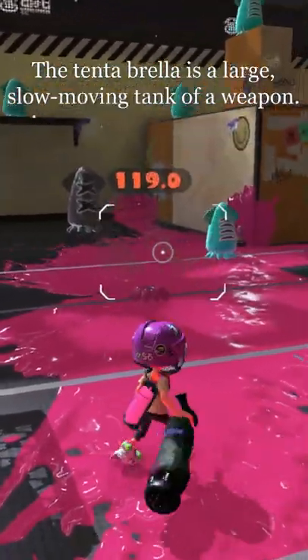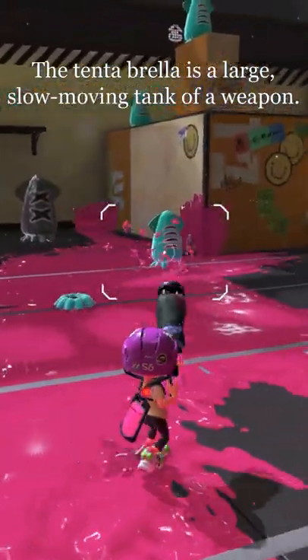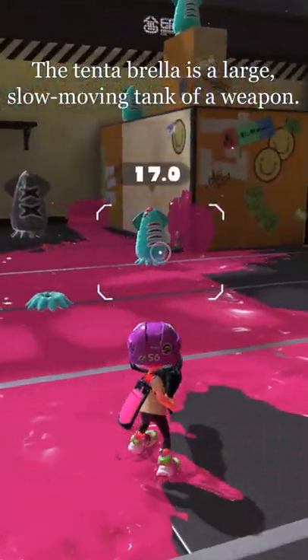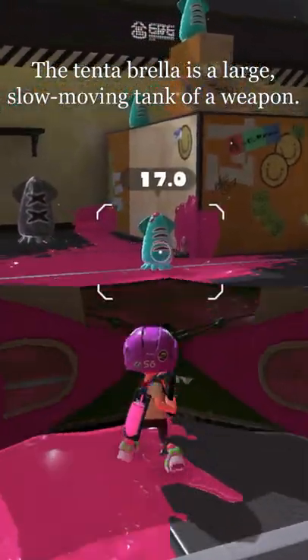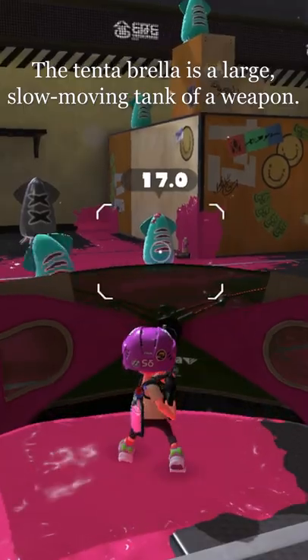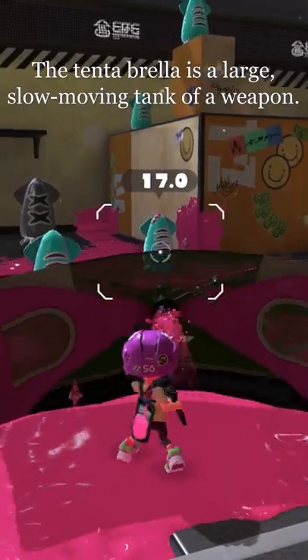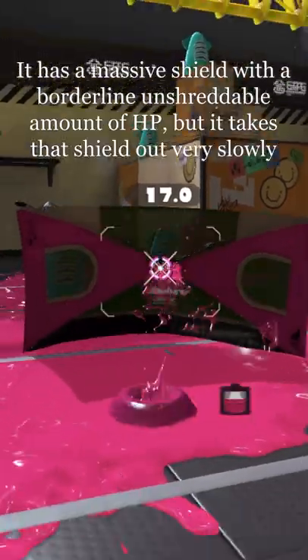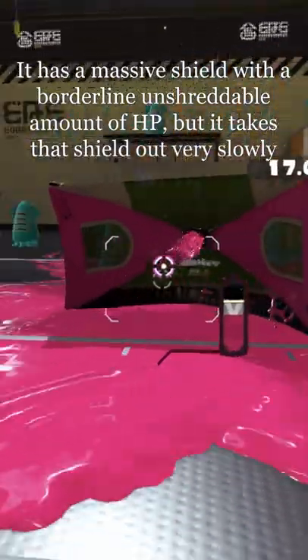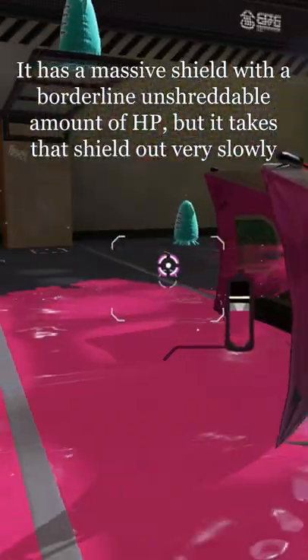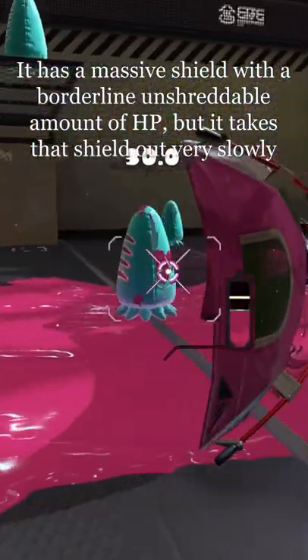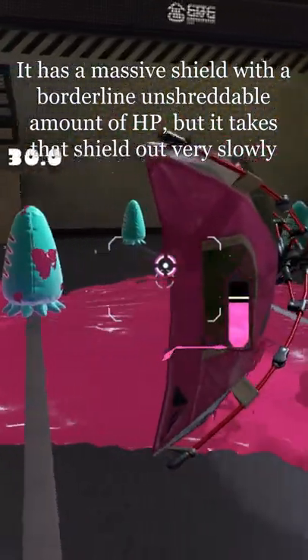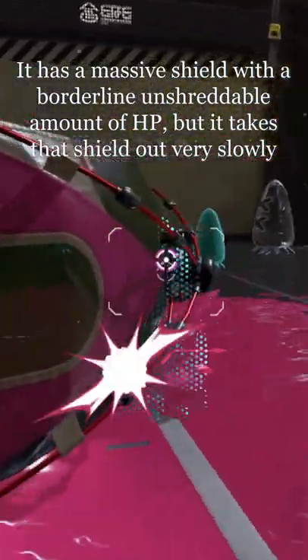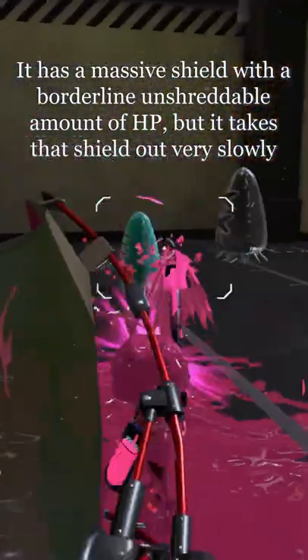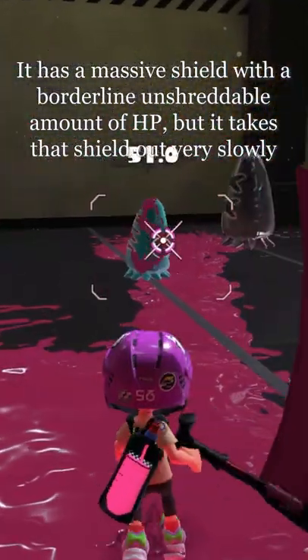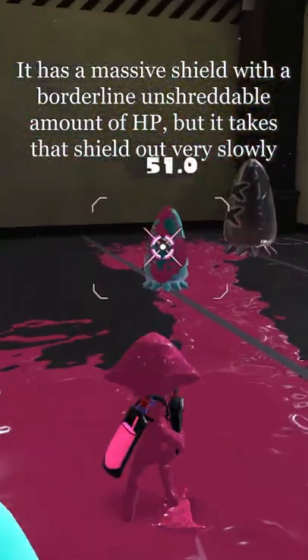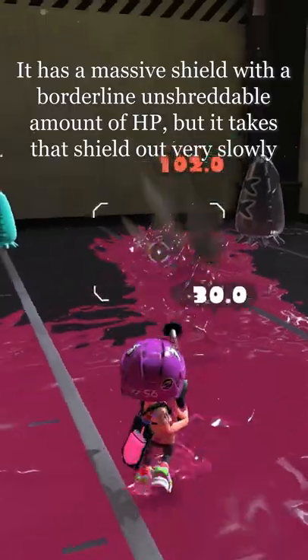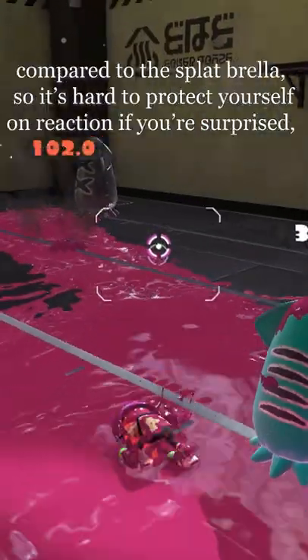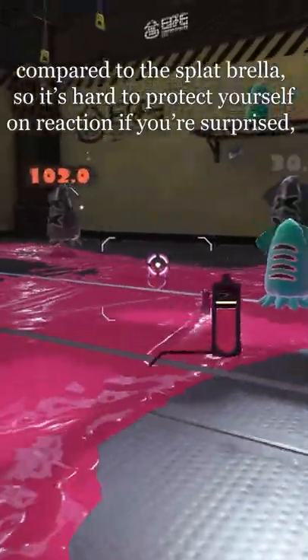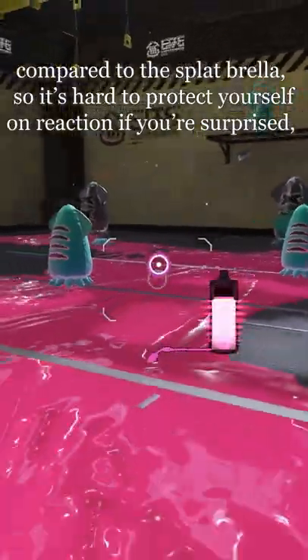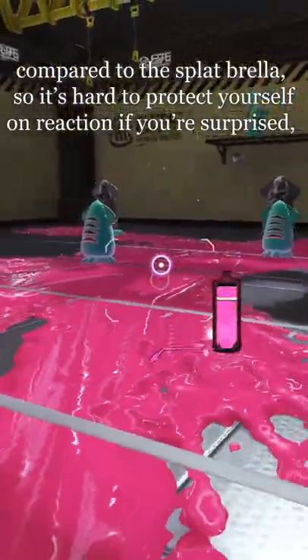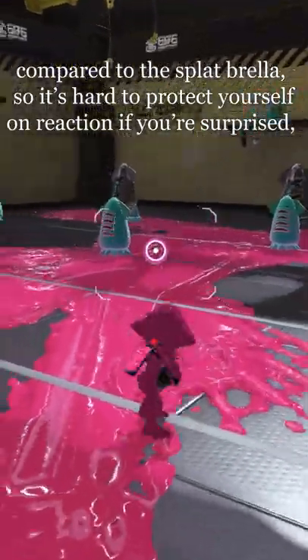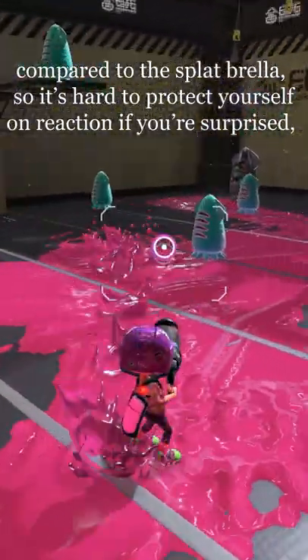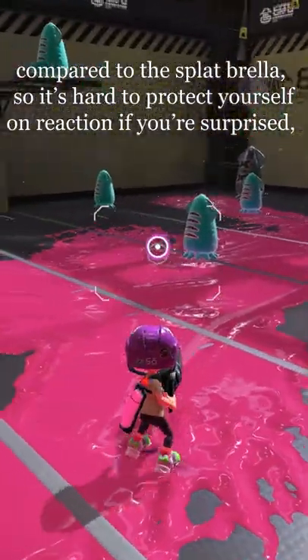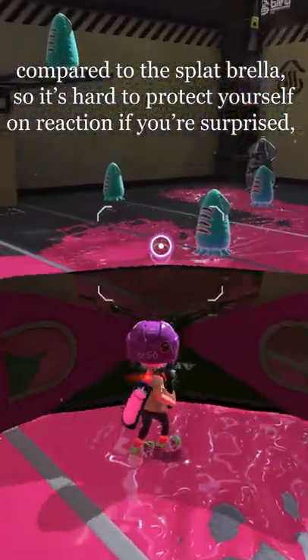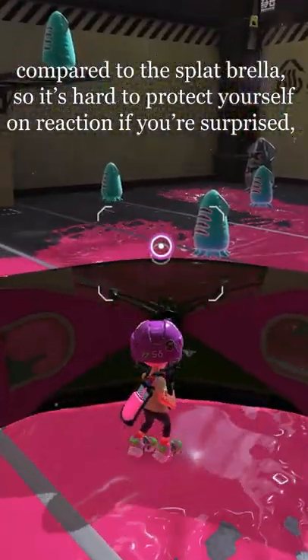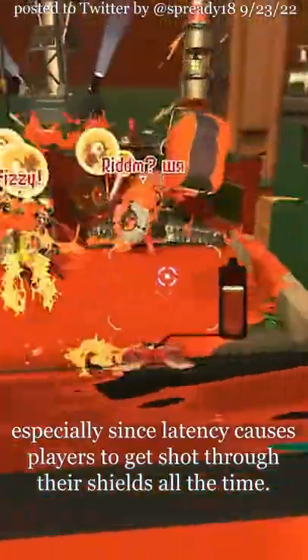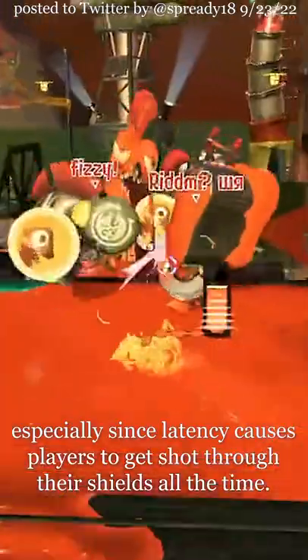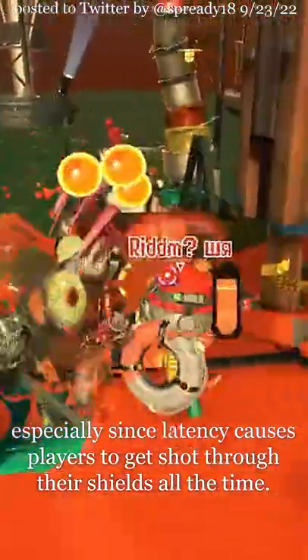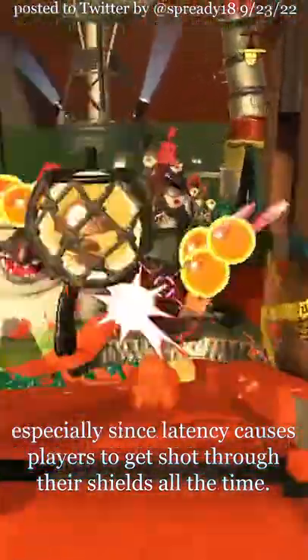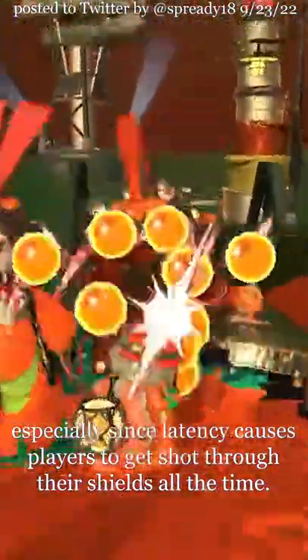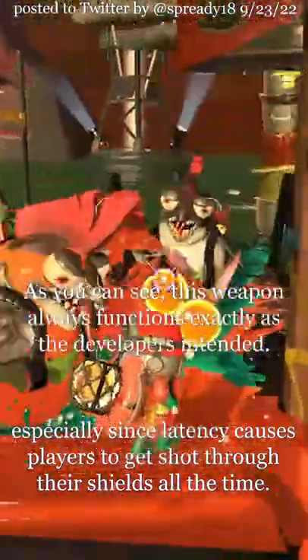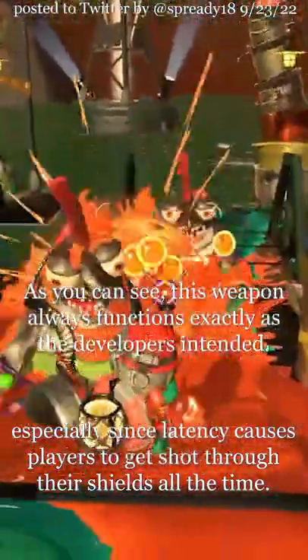The Tentabrella is a large, slow-moving tank of a weapon. It has a massive shield with a borderline unshreddable amount of HP, but it takes that shield out very slowly compared to the Splatbrella, so it's hard to protect yourself with it on reaction if you're surprised, especially since latency causes players to get shot through their shields all the time.